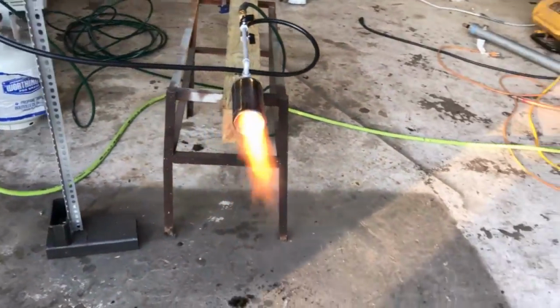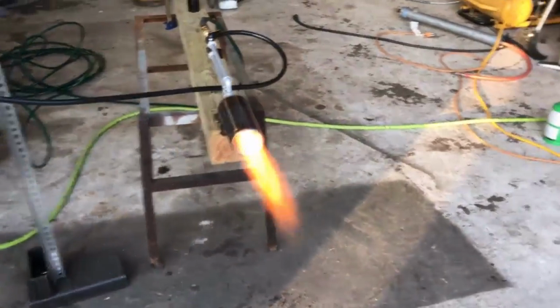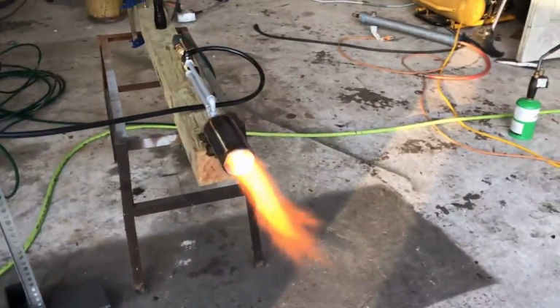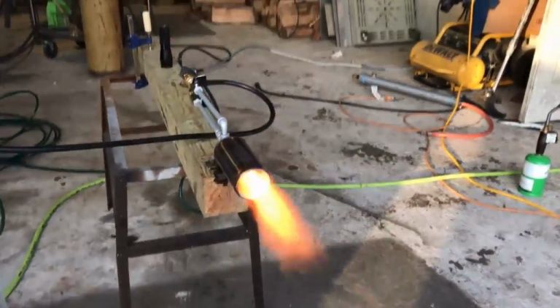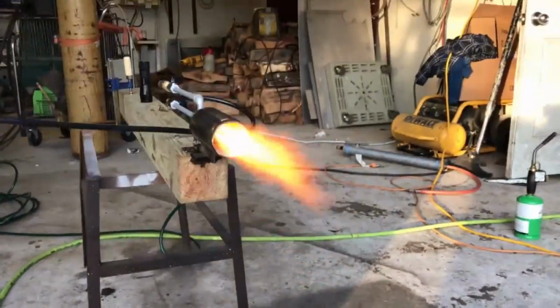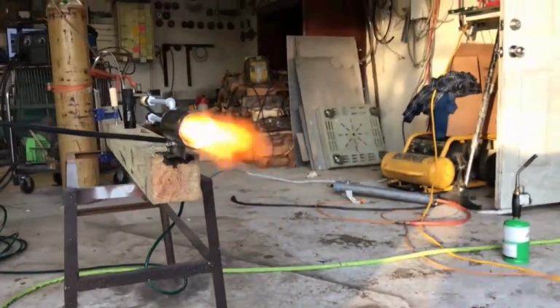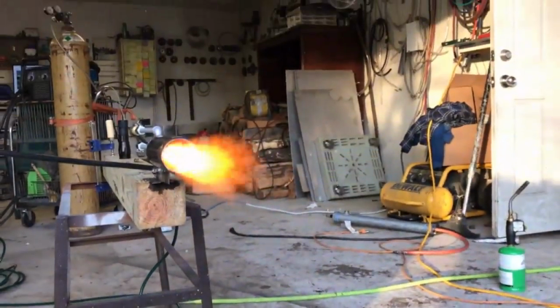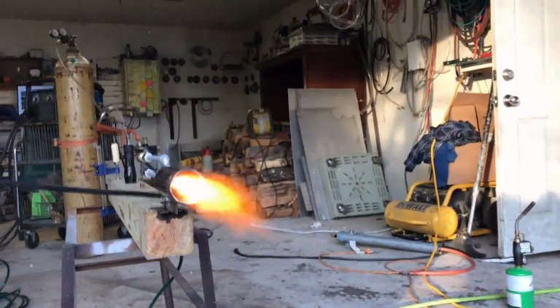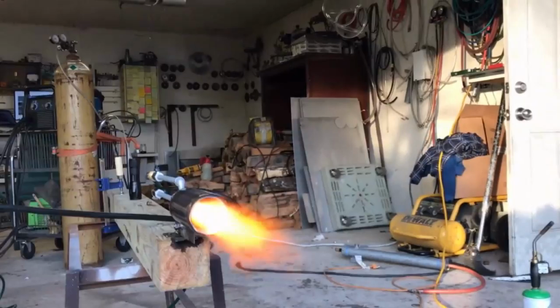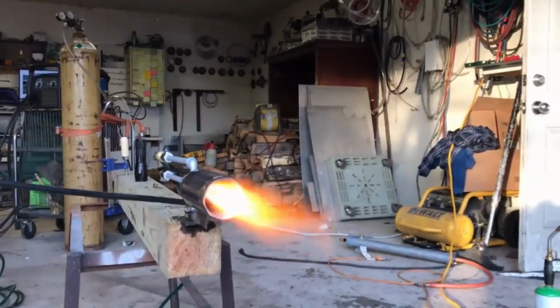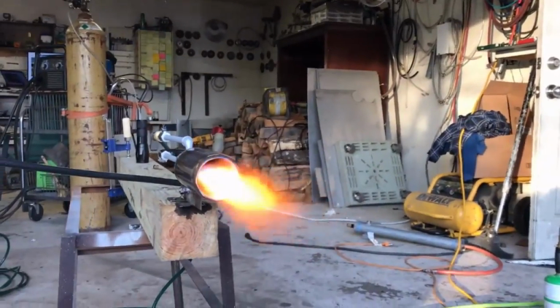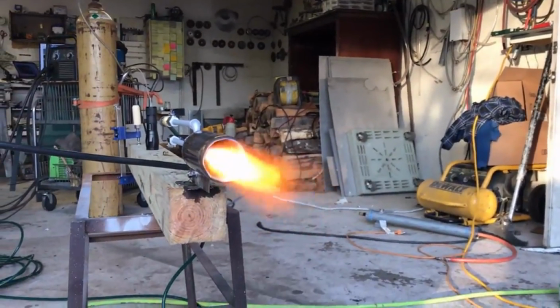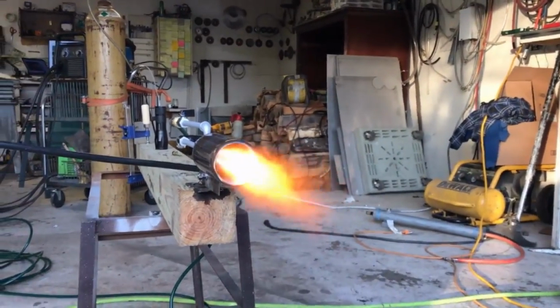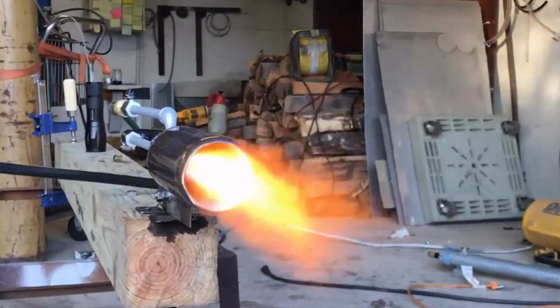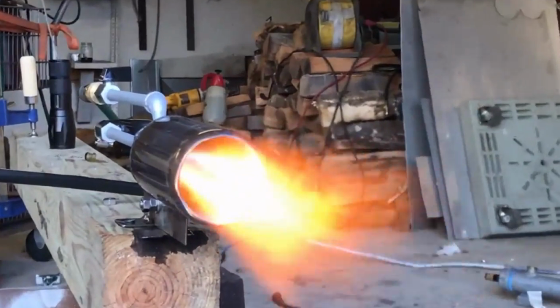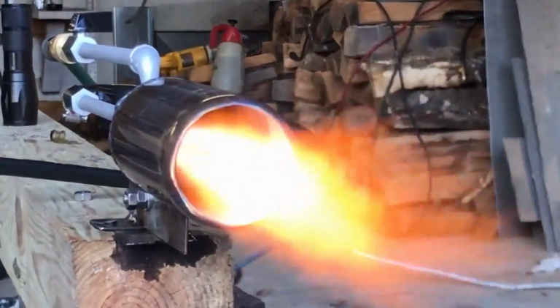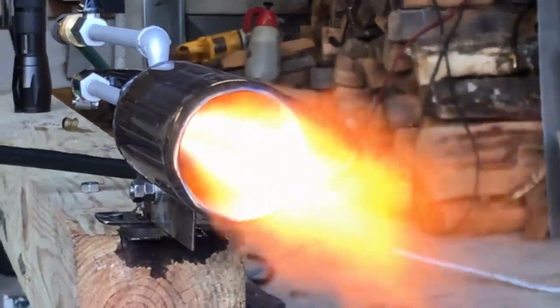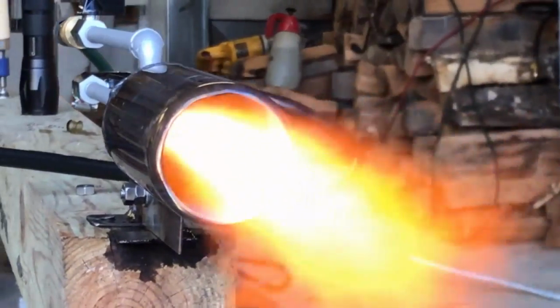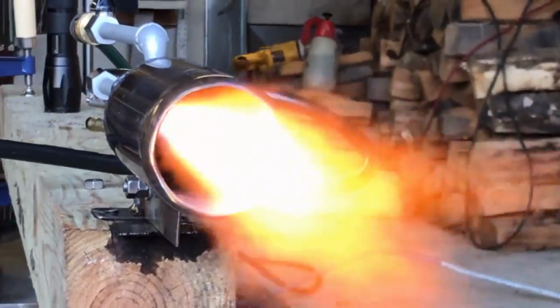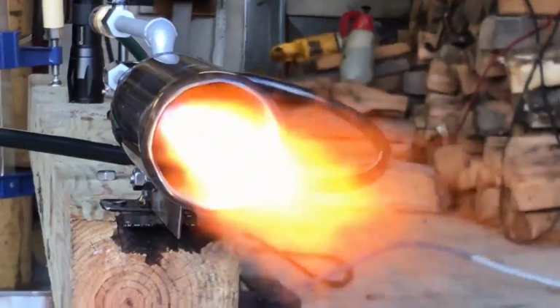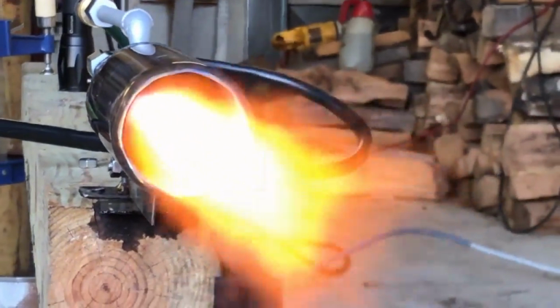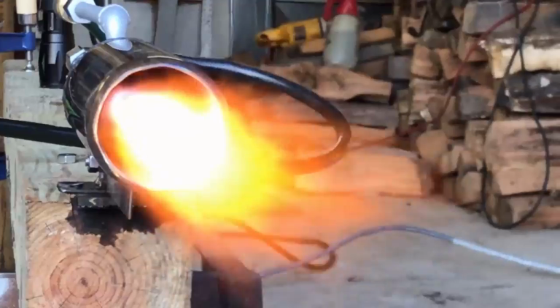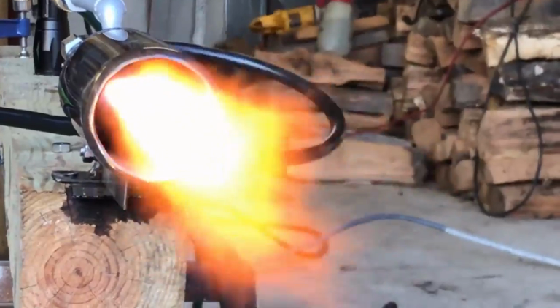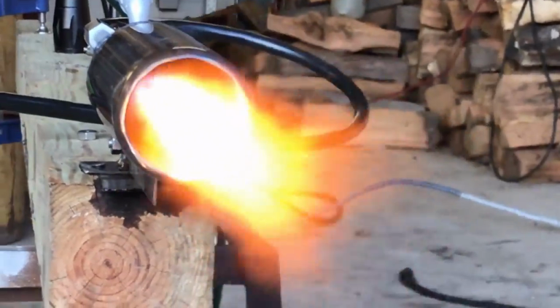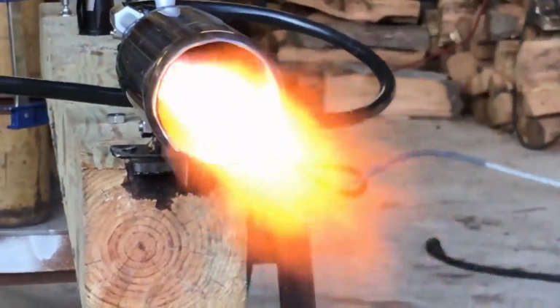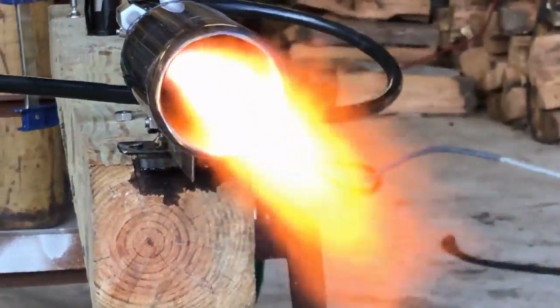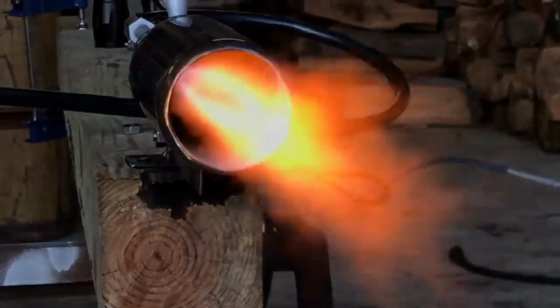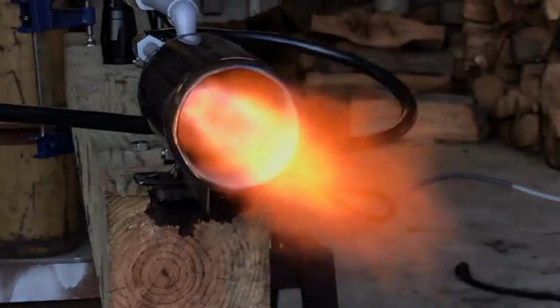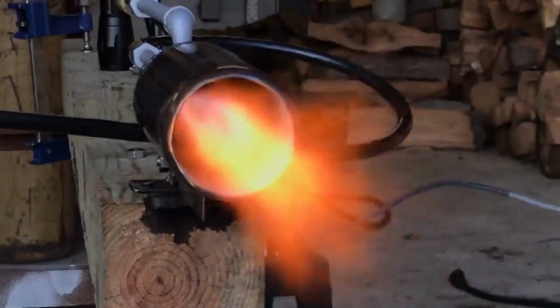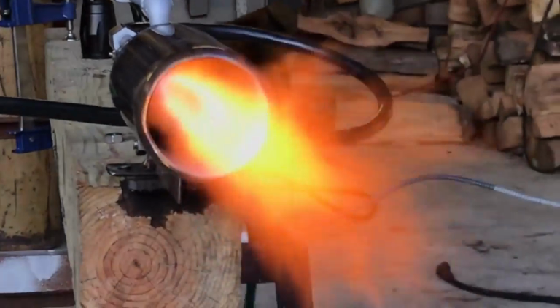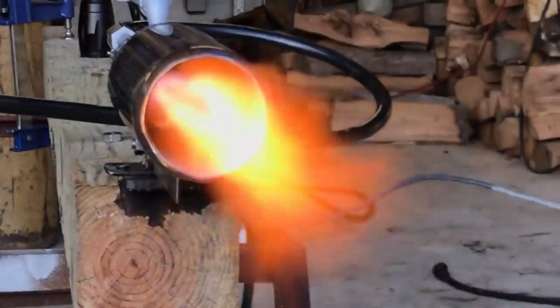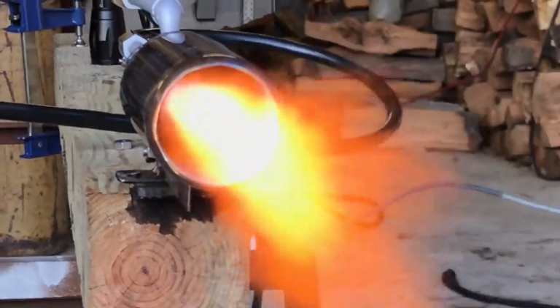Check this out fellas — this thing does have an incredible inner cone burning inside of it. I've never seen such a hot inner fireball that looks like this. It's burning blue even though it's mostly waste oil, and you usually can't do that with waste oil.